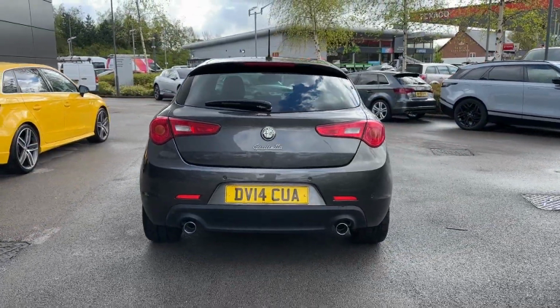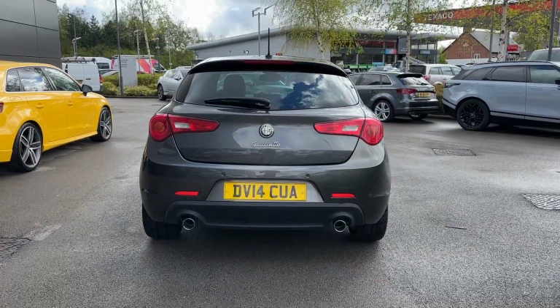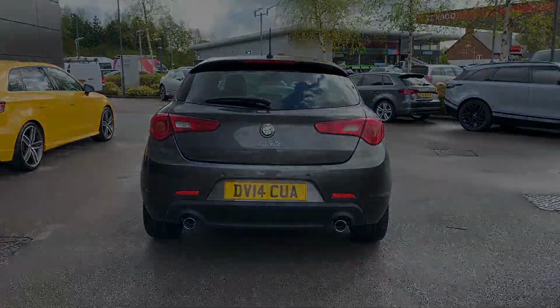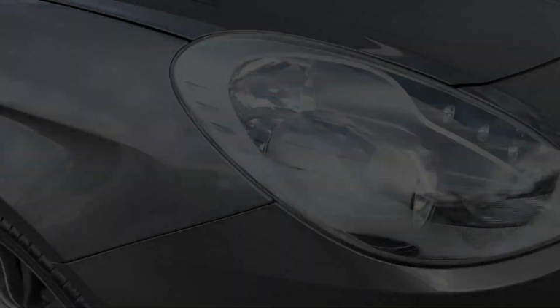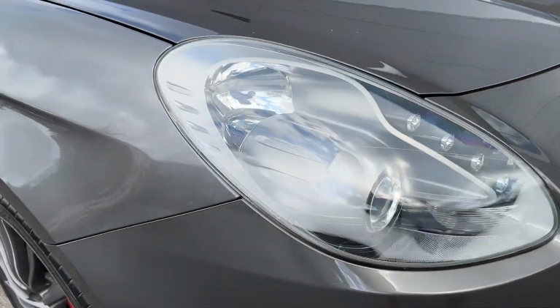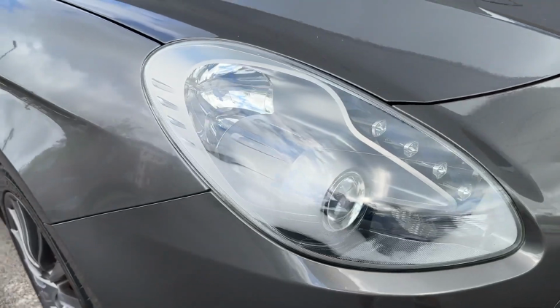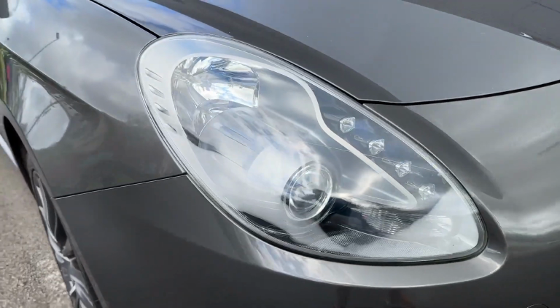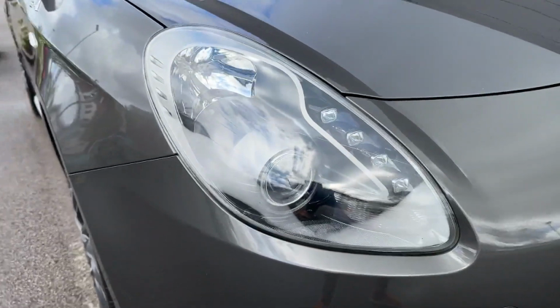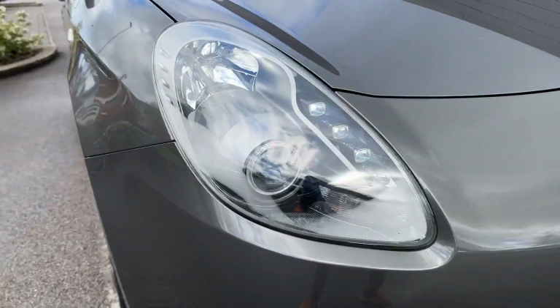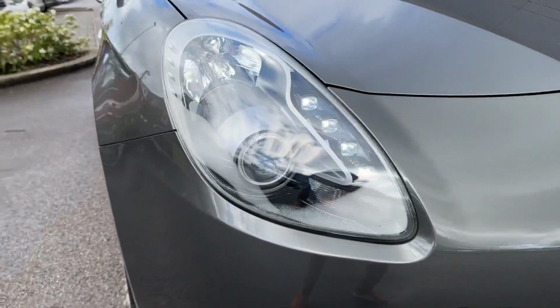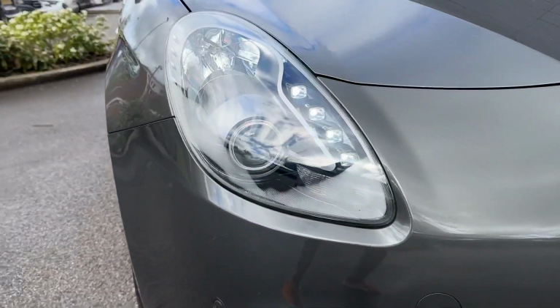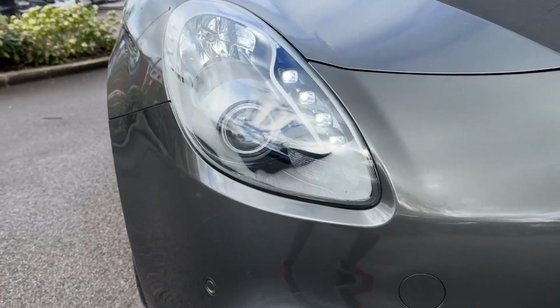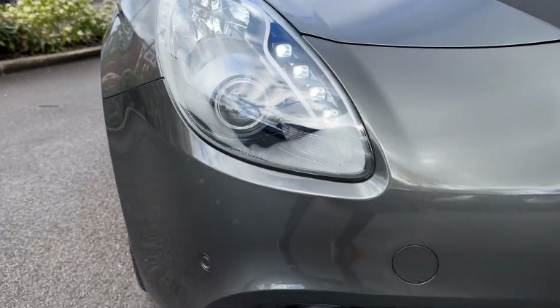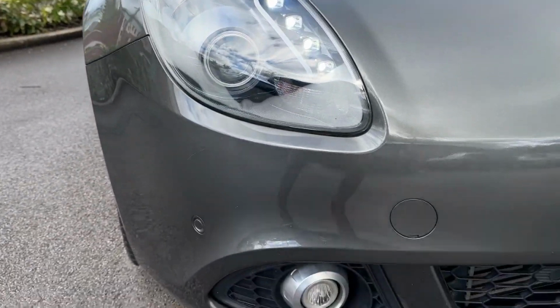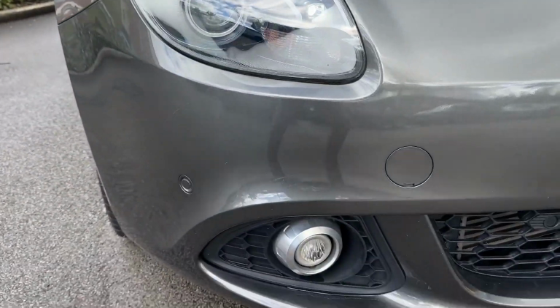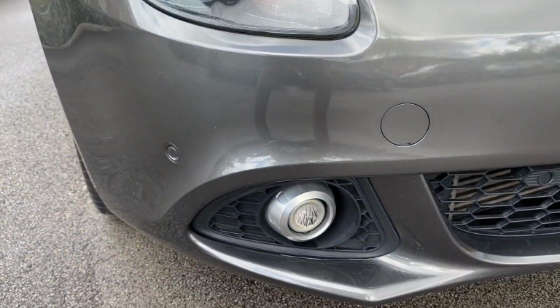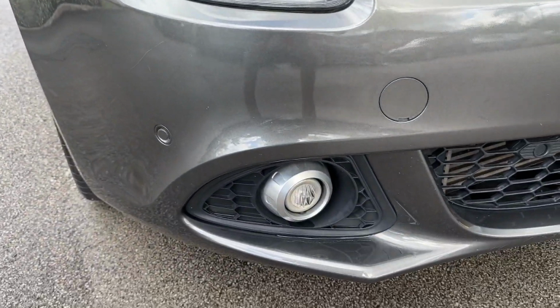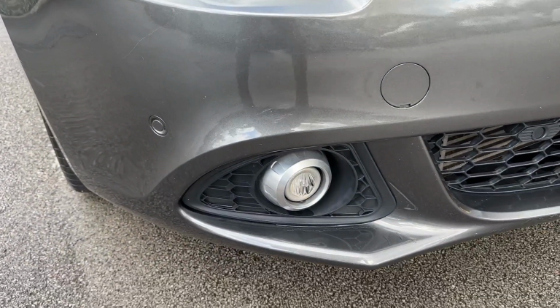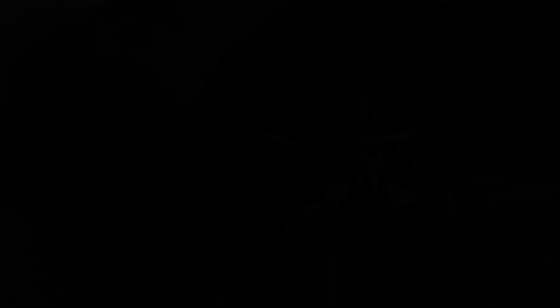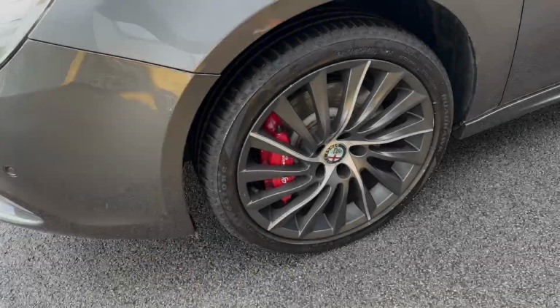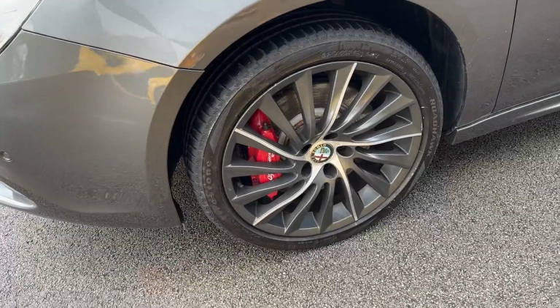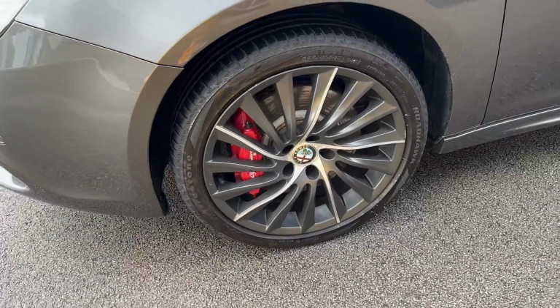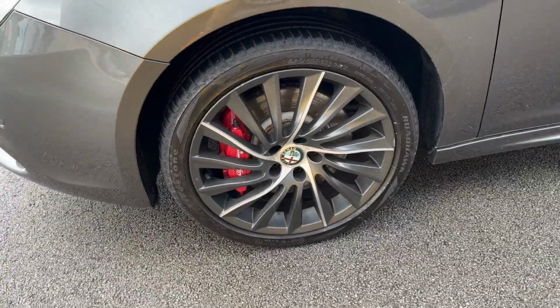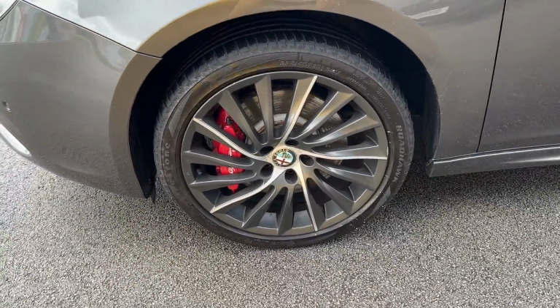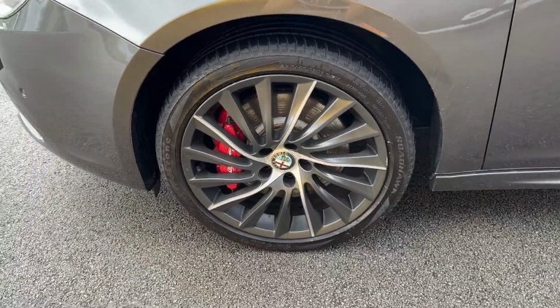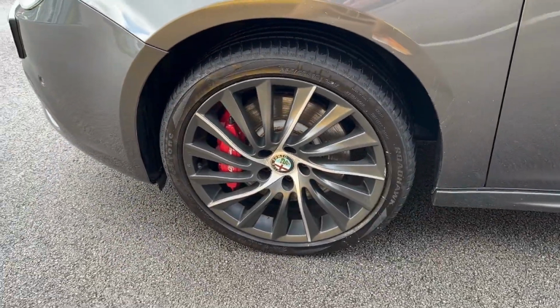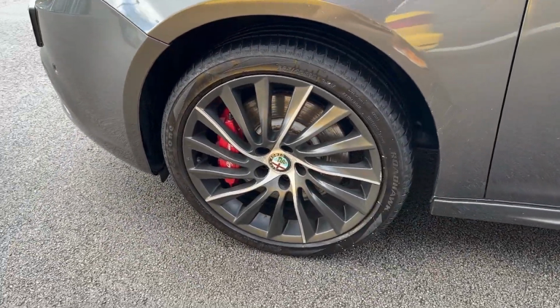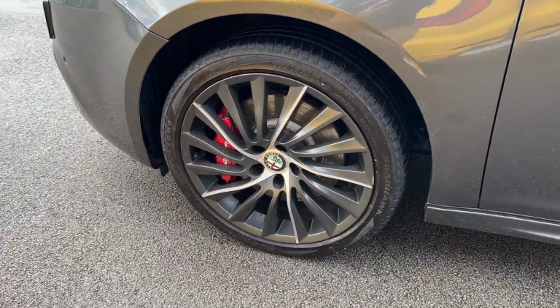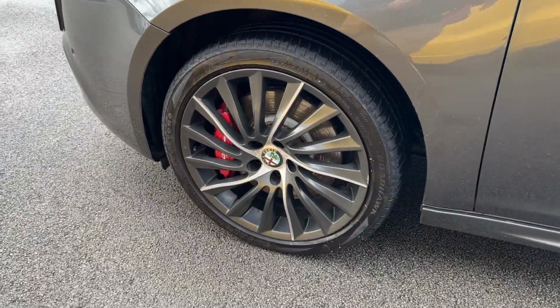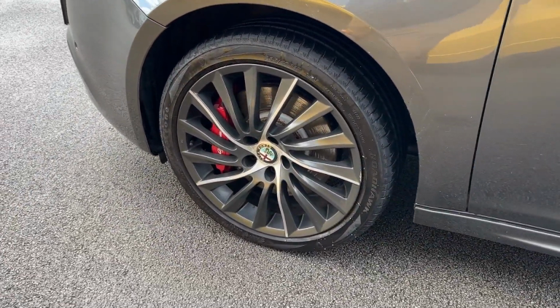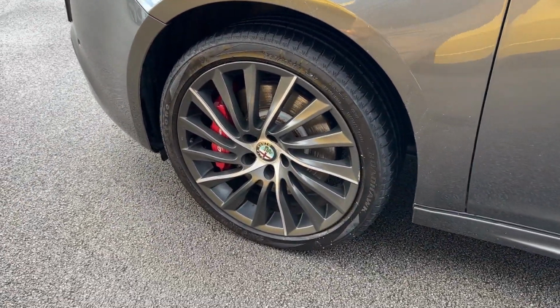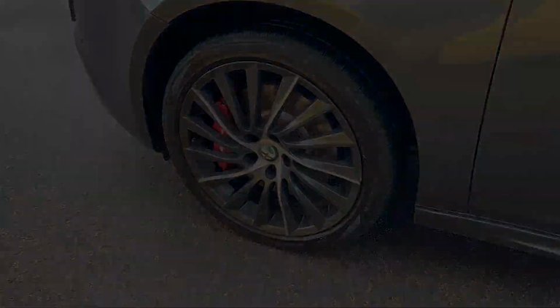Key equipment highlights of this model will include the benefit of automatic headlights with LED daytime running lights, as well as front and rear fog lights, whilst around the side you can enjoy these stylish 18-inch alloy wheels with red brake calipers.